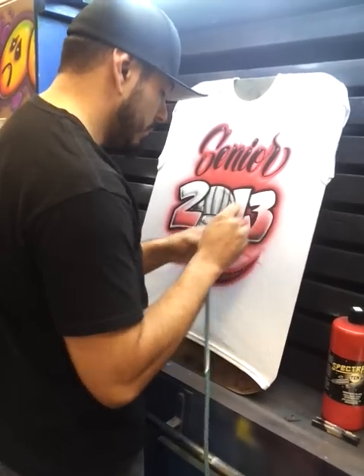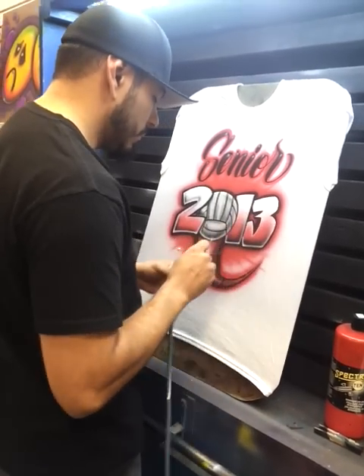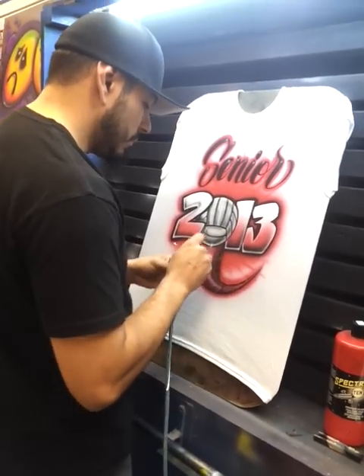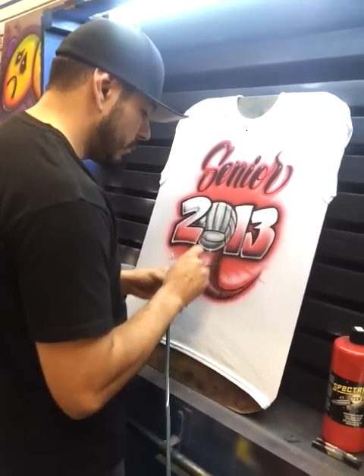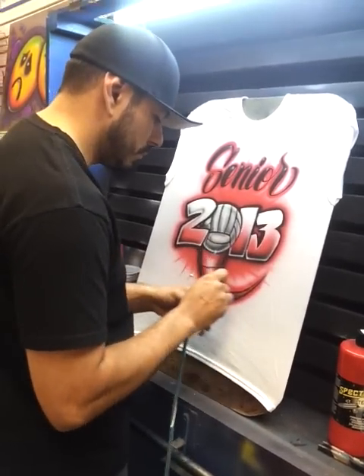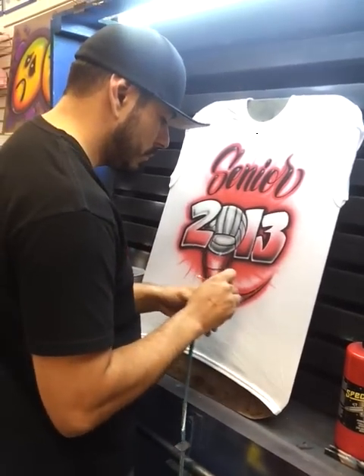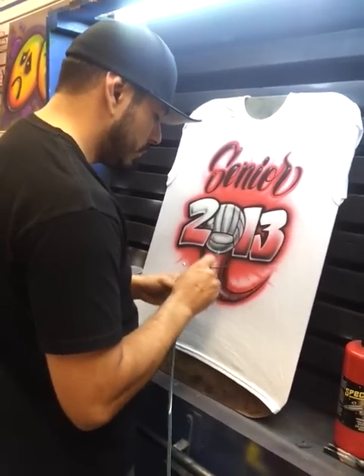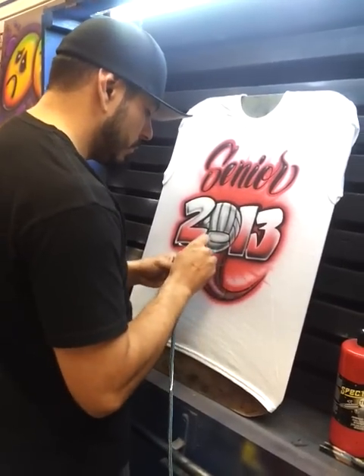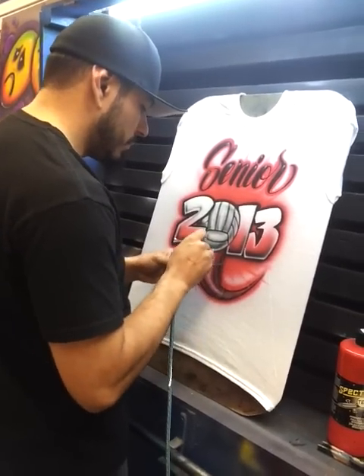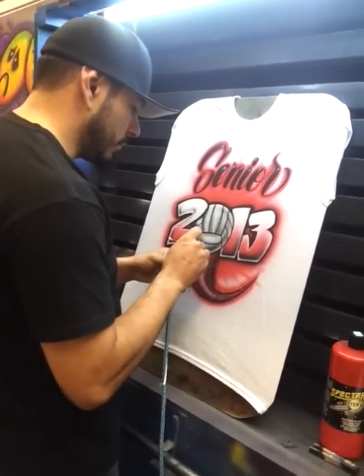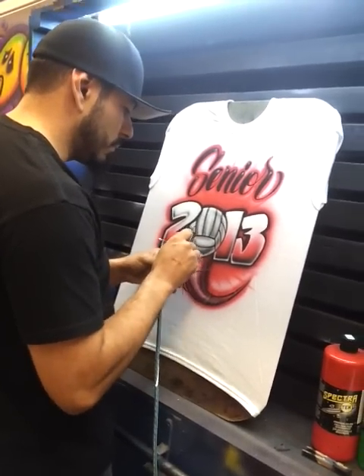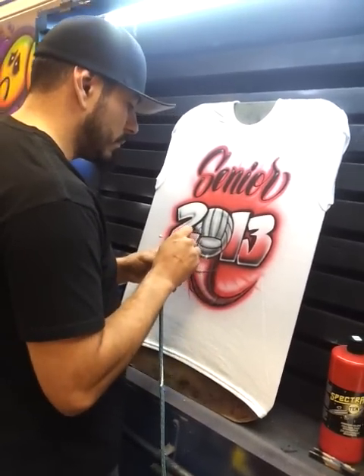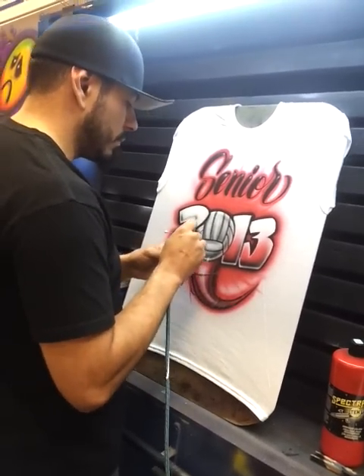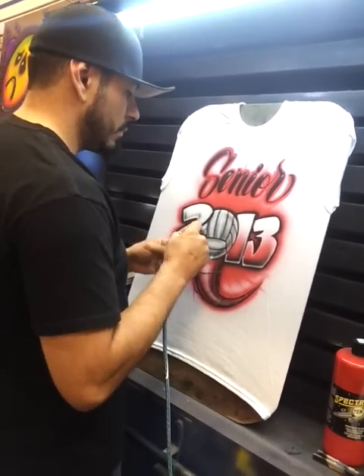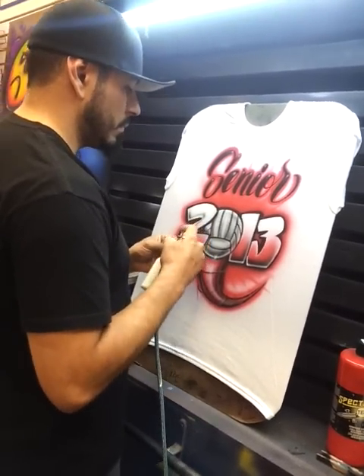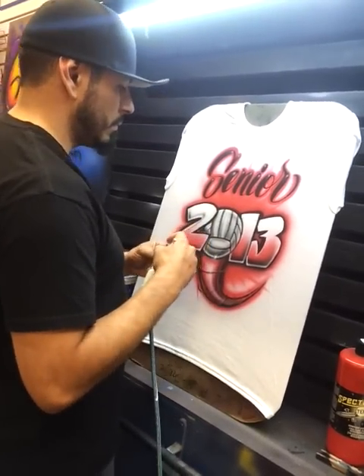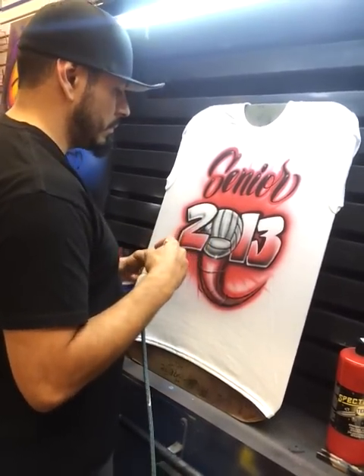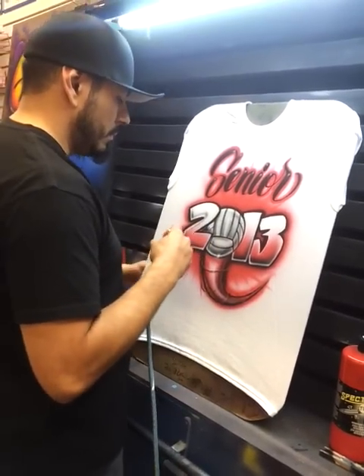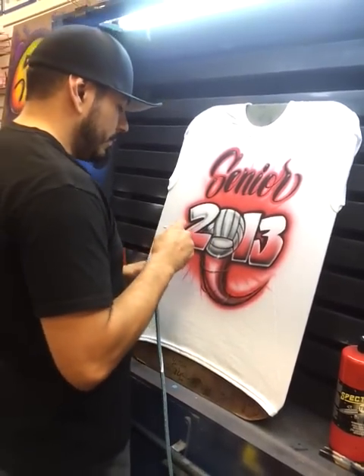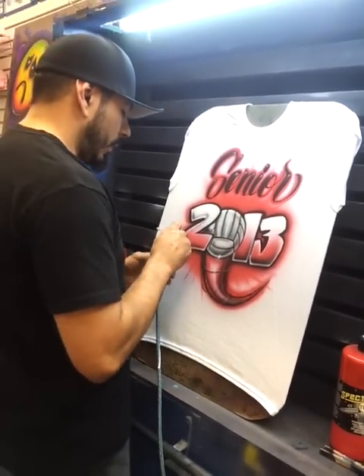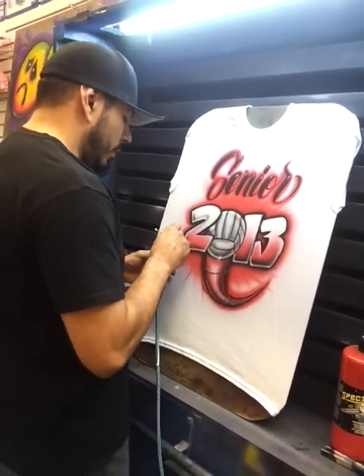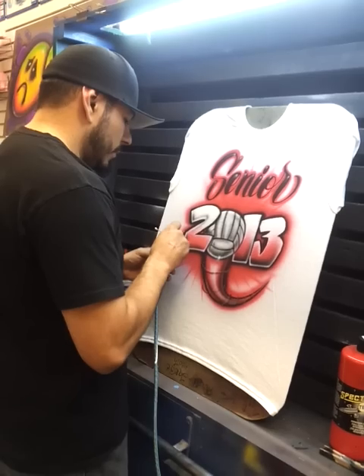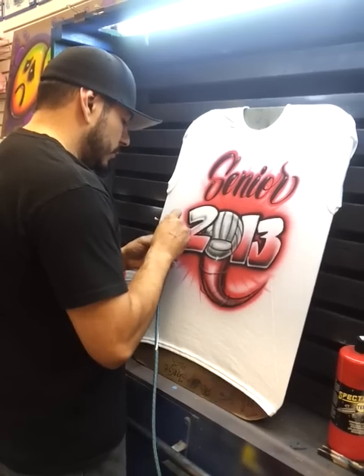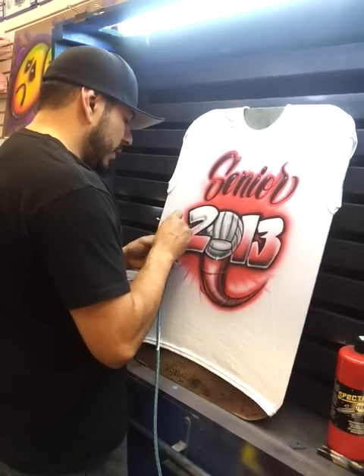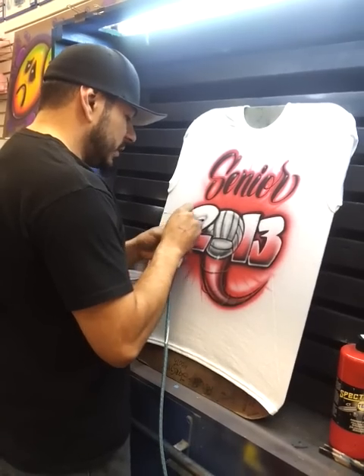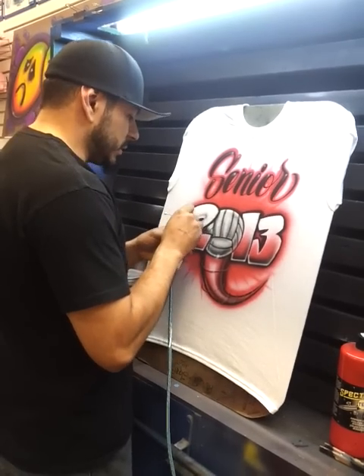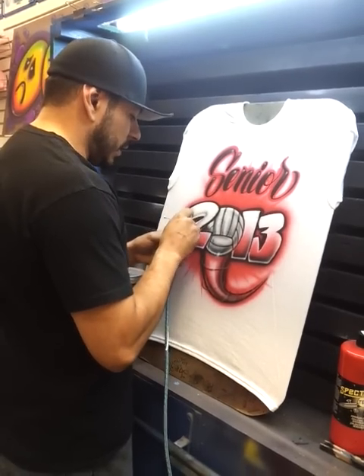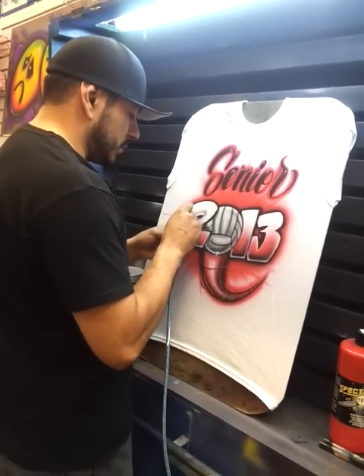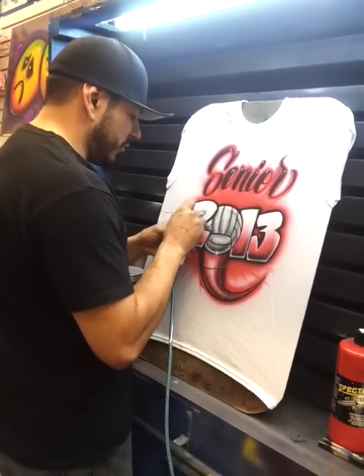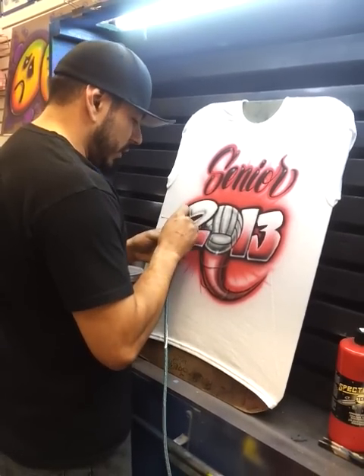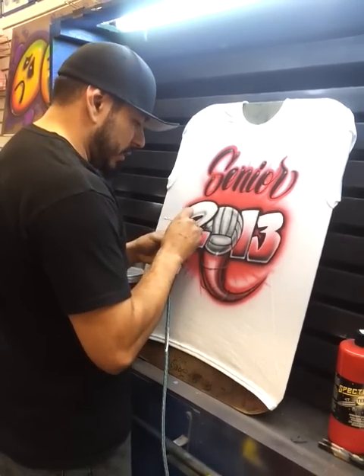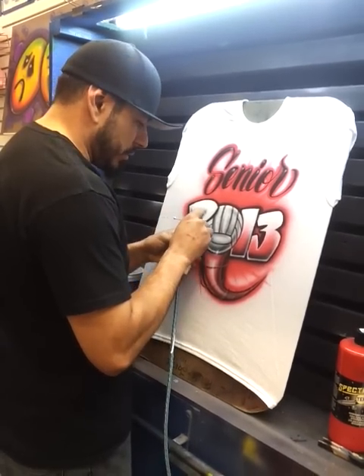How do you make the letters and the numbers pop out so well? Trade secrets — I can't reveal any of my secrets.